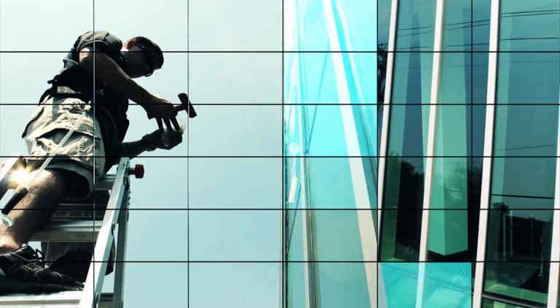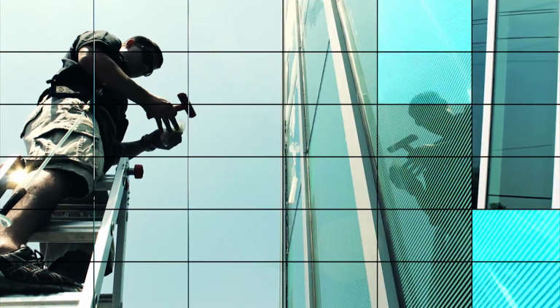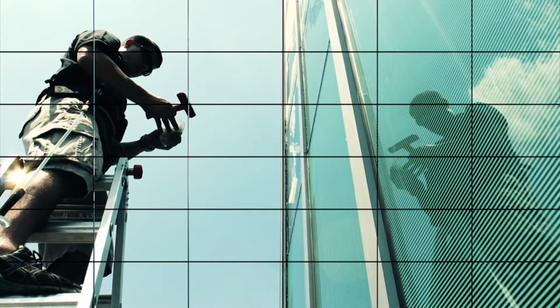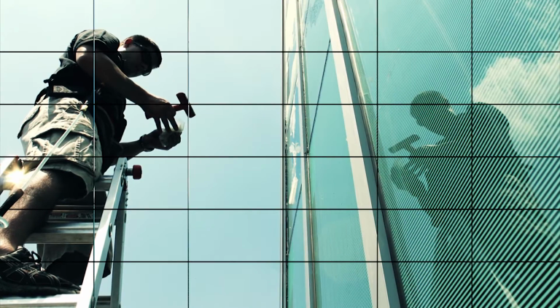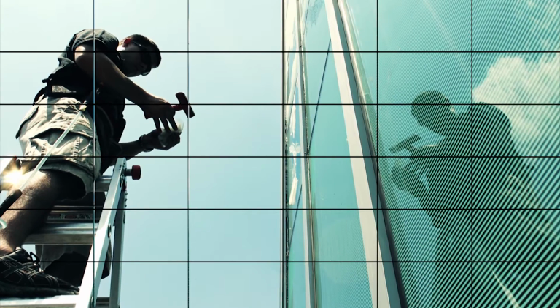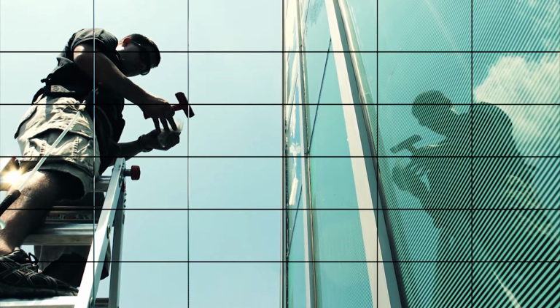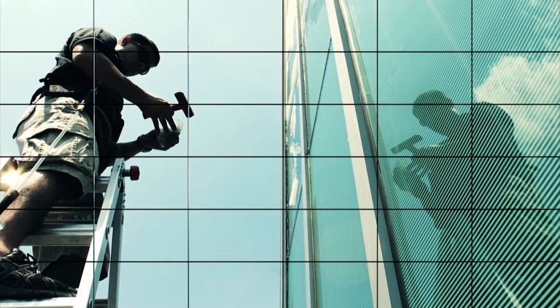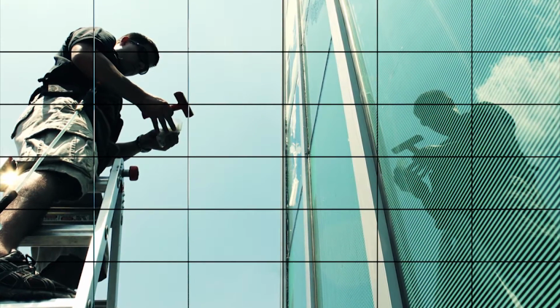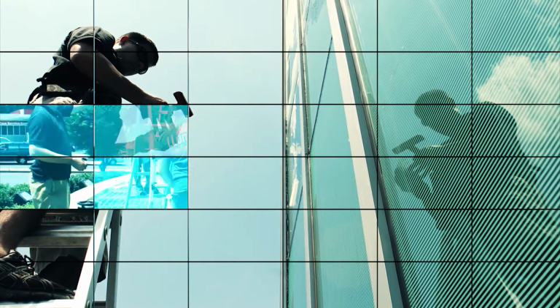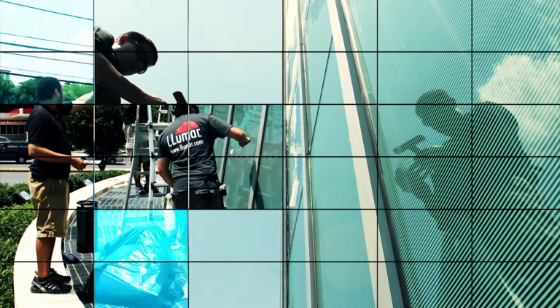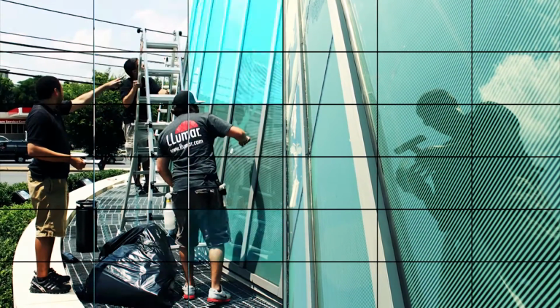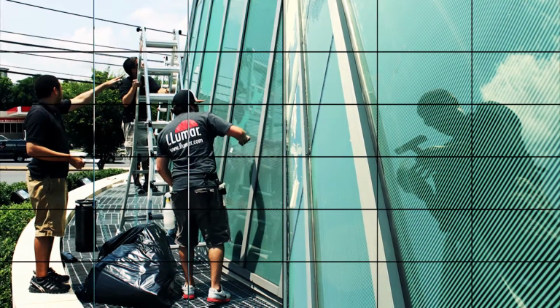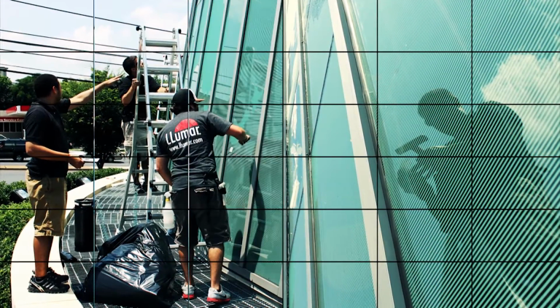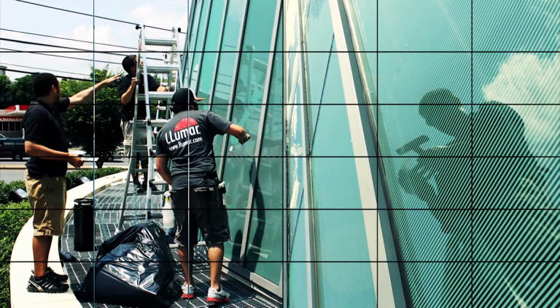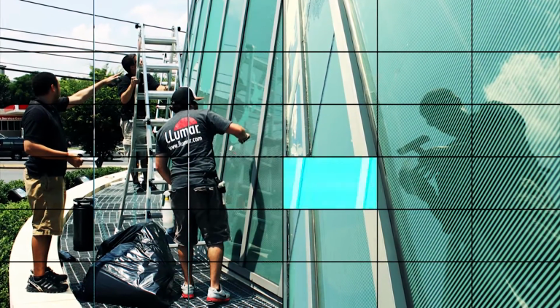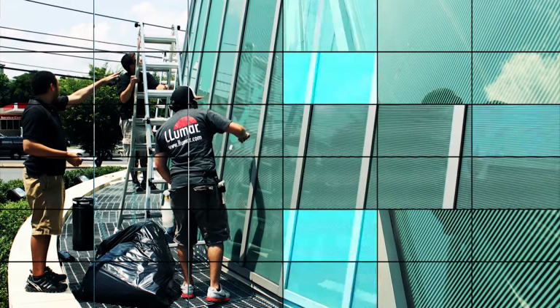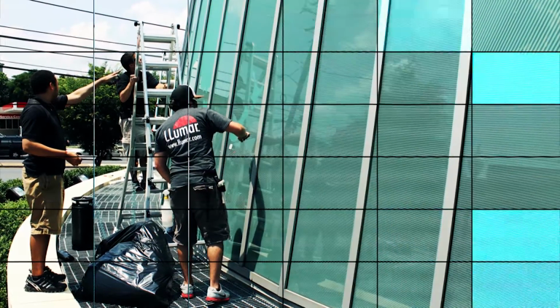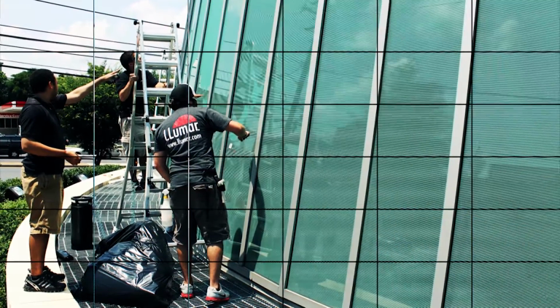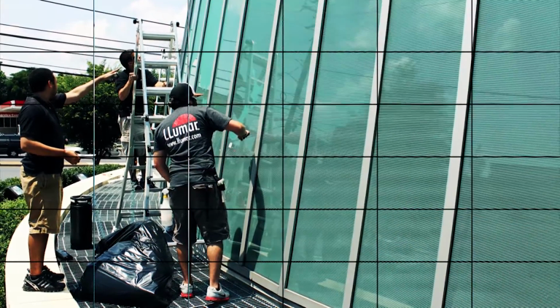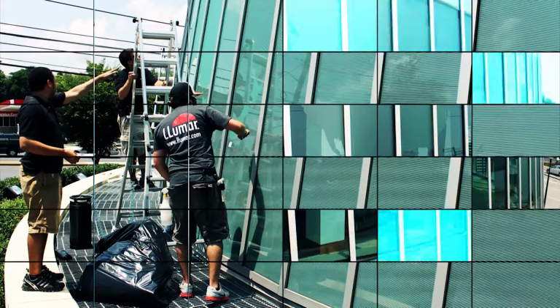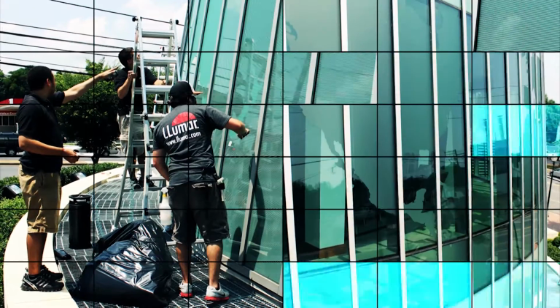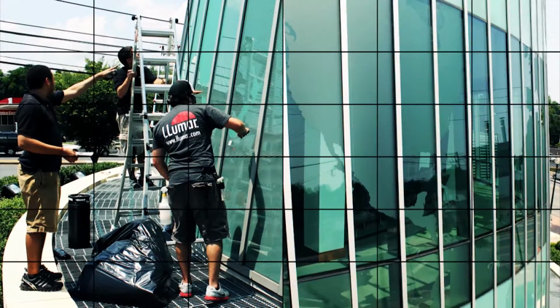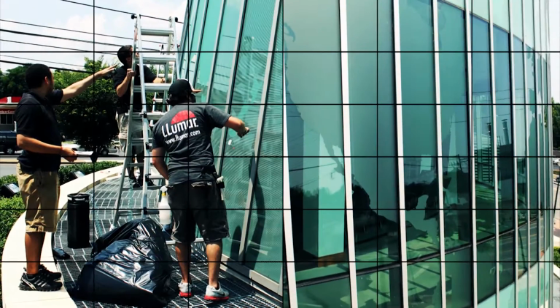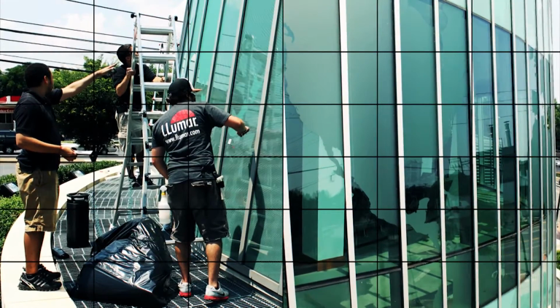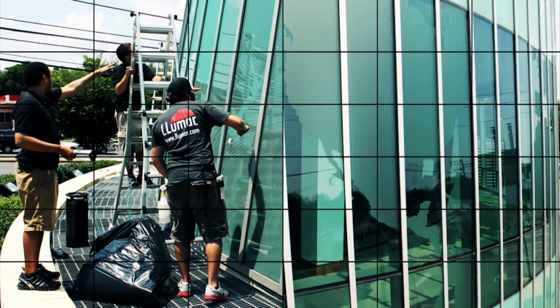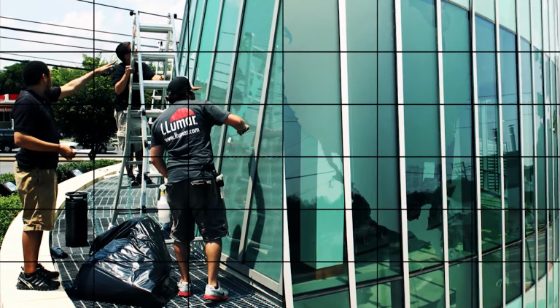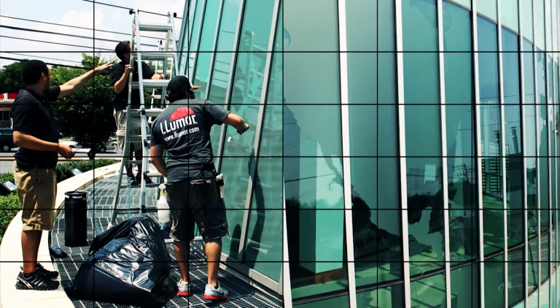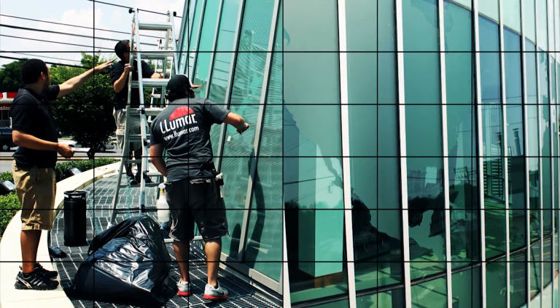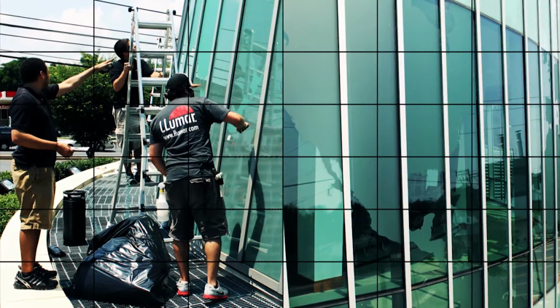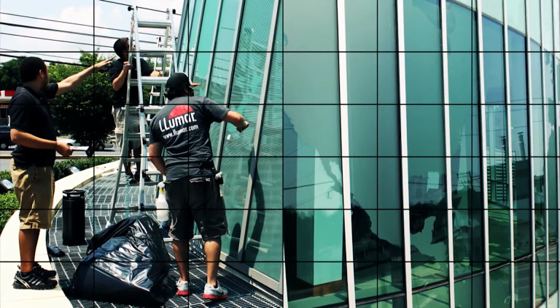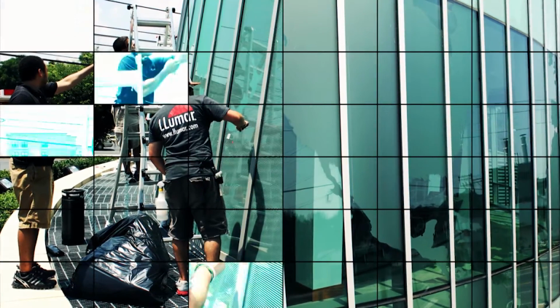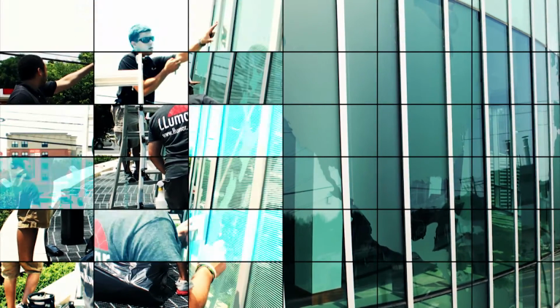It's been about a hundred degrees out here every single day — not the best work conditions. We're working on a lift, but we managed to get it done and it looks really, really great, so happy with the results.